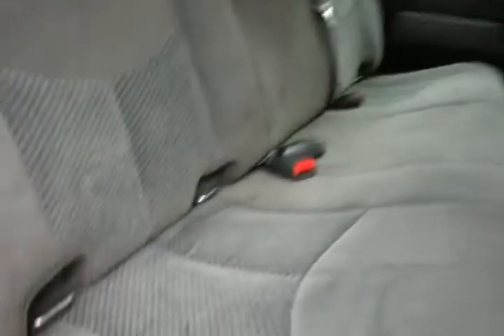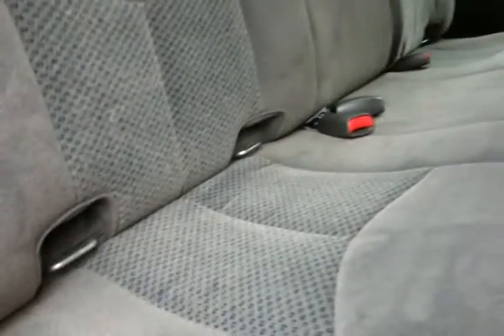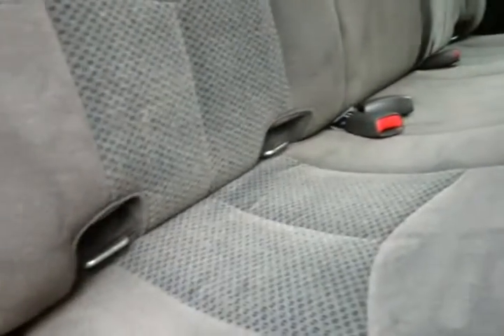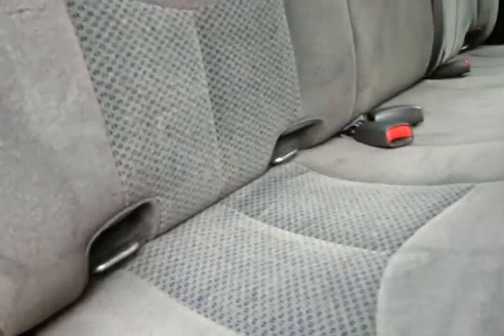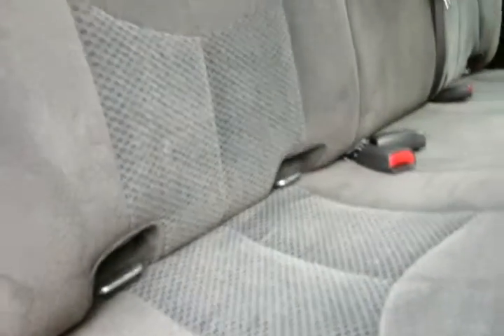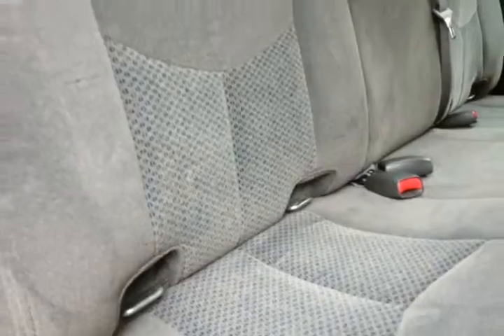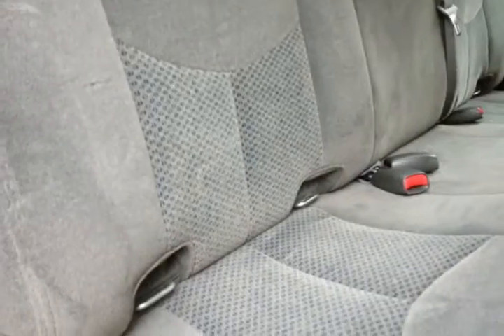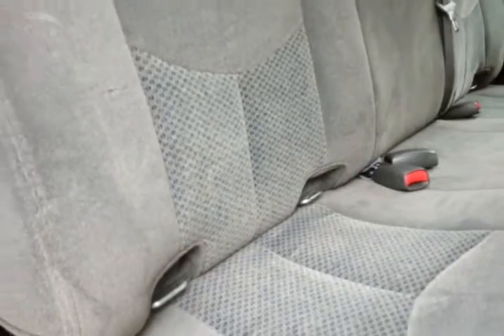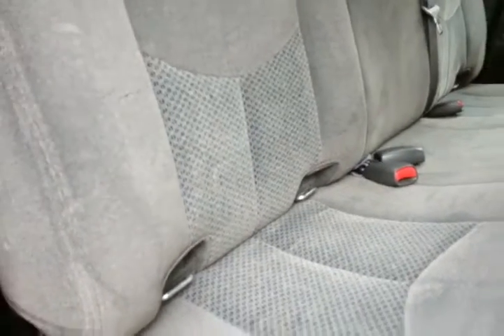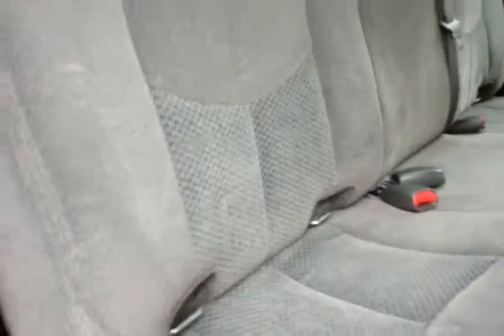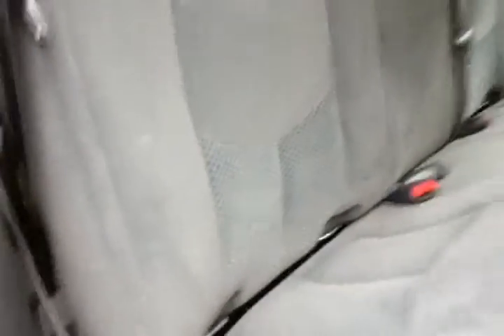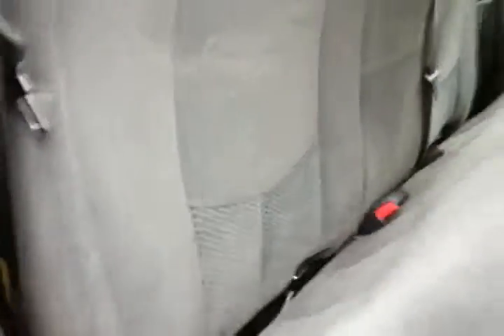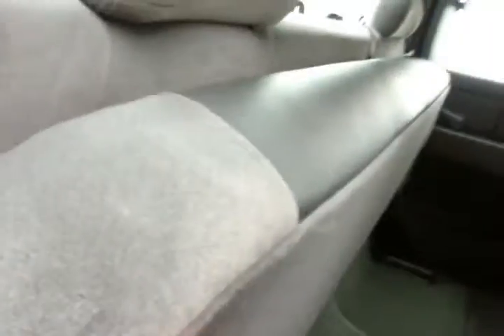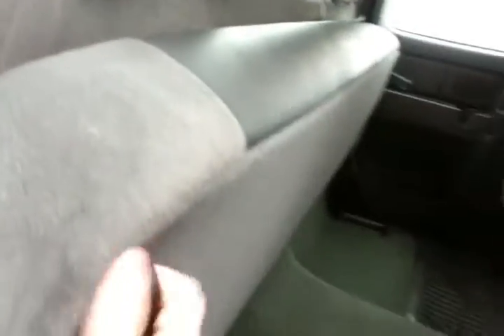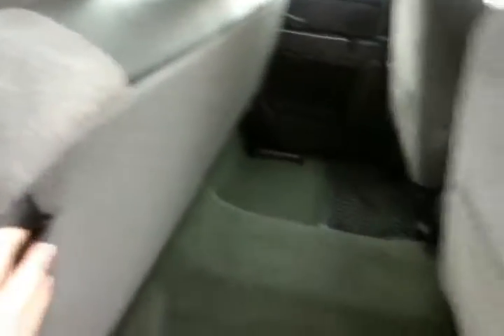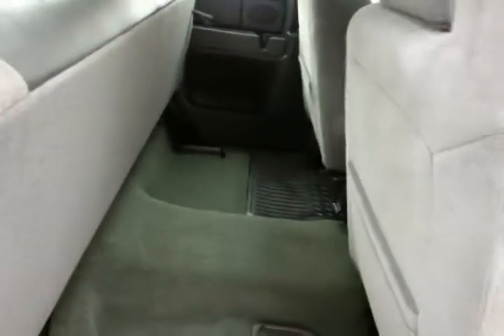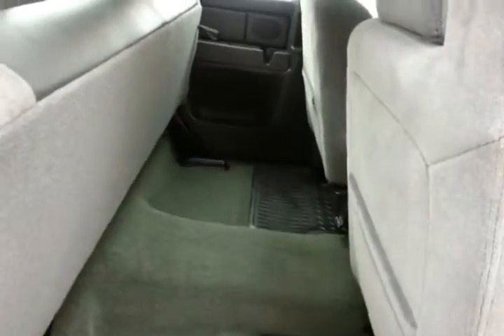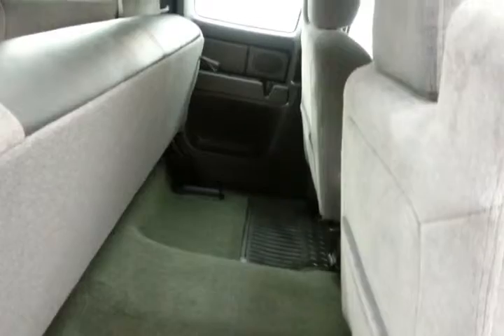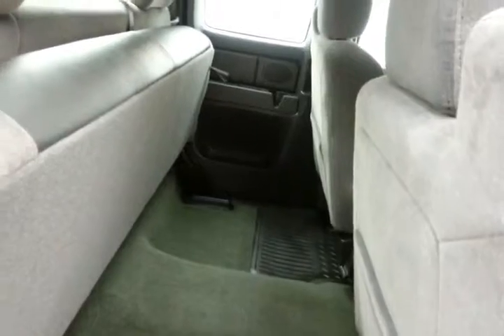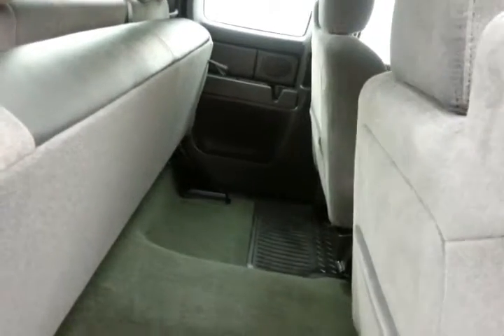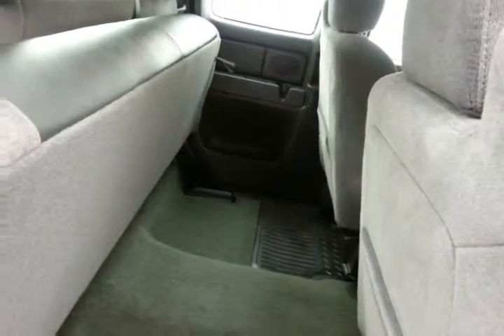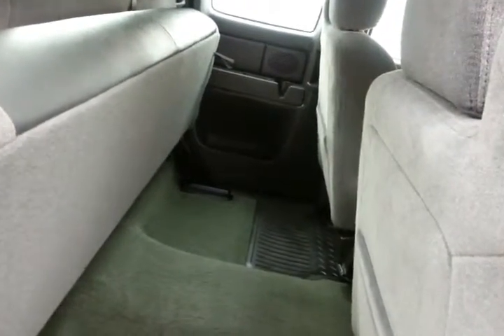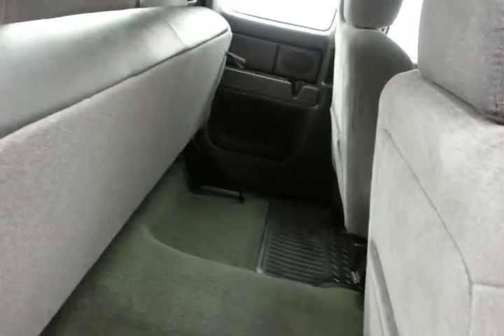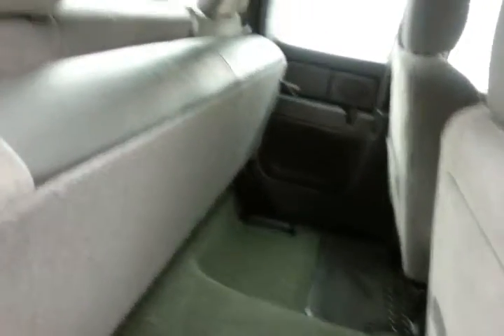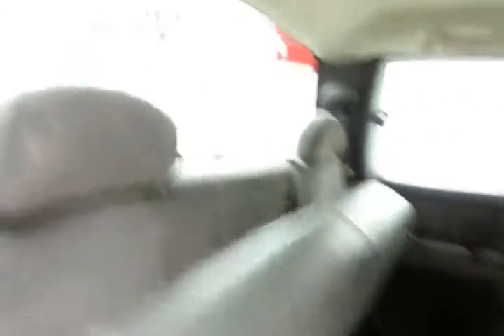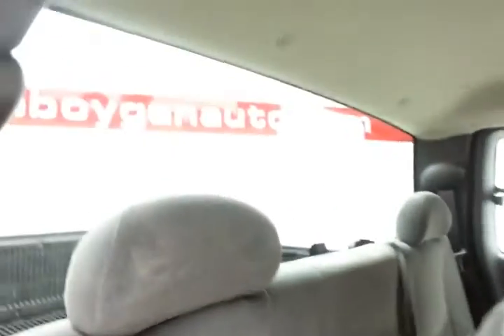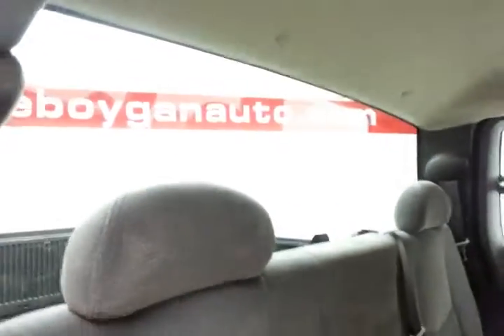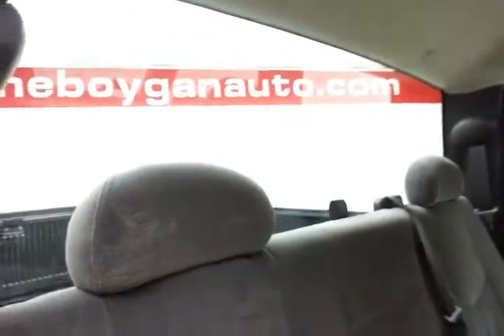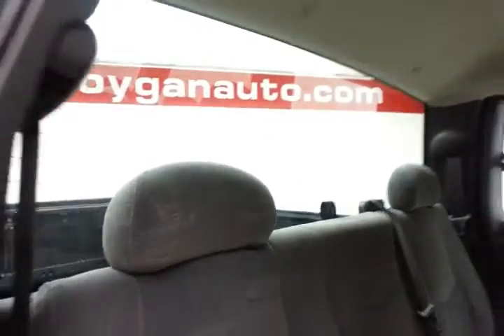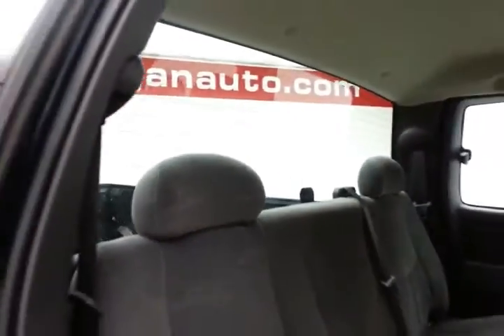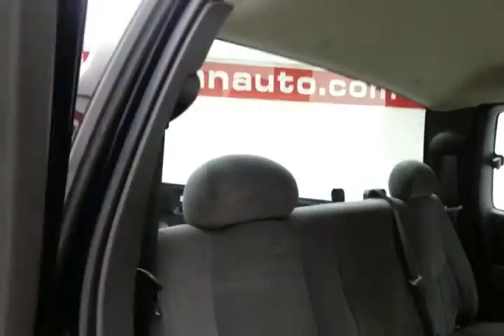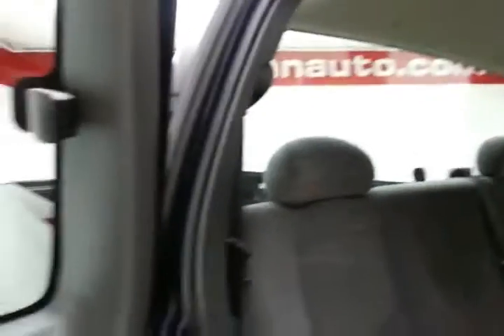Family friendly with hooks in the seats for the latch system to keep child seats completely secure. Seat bottoms will fold up for extra cargo space, and rear defrost for exceptional visibility.